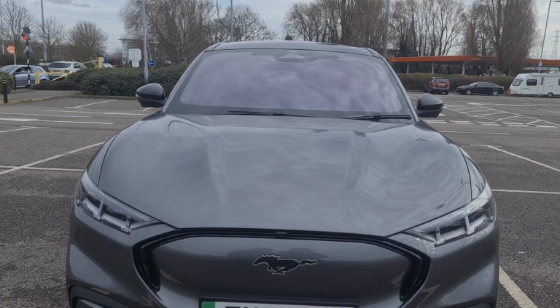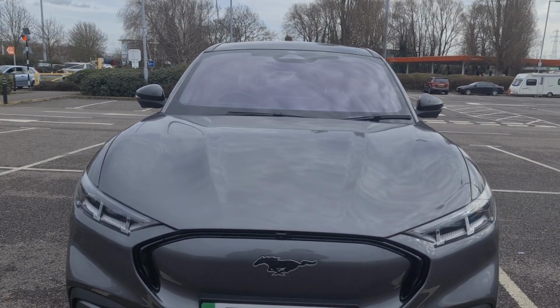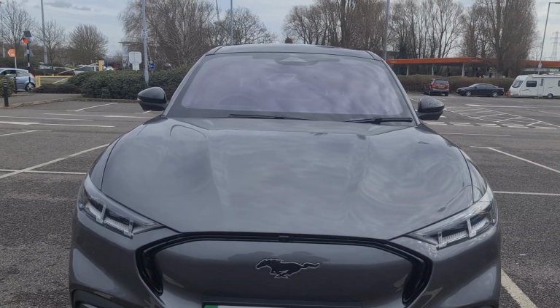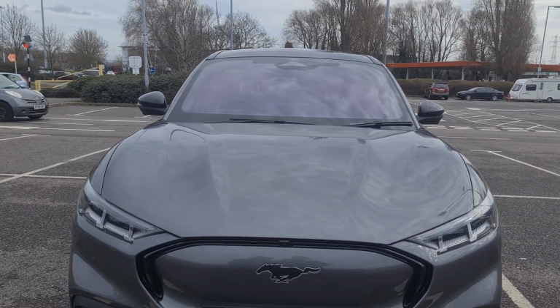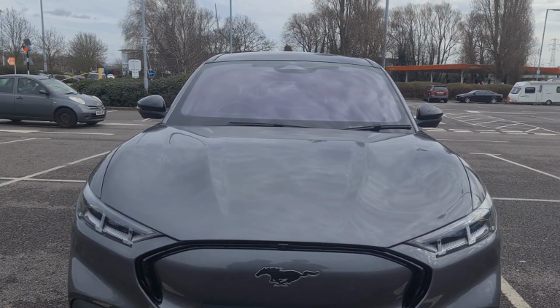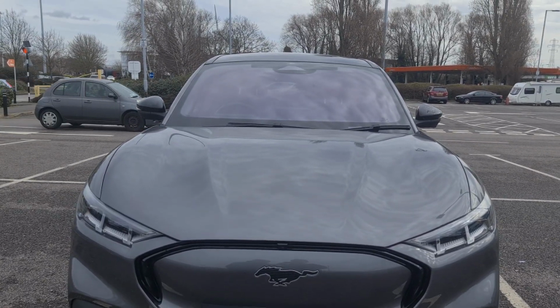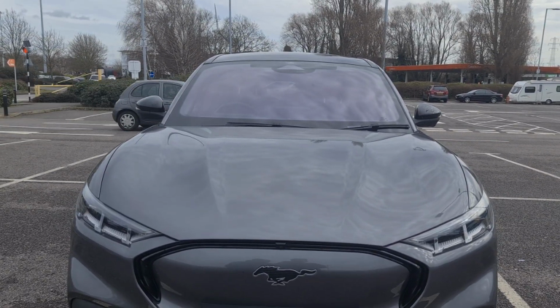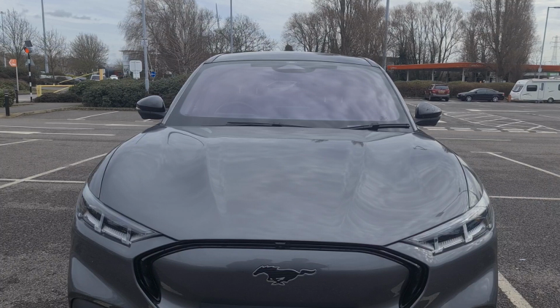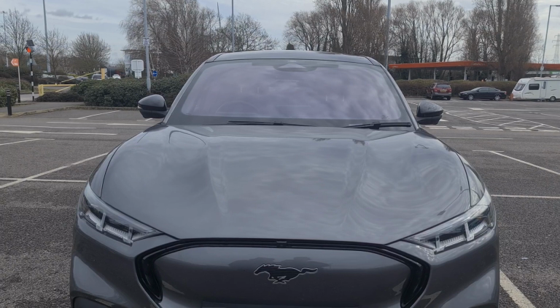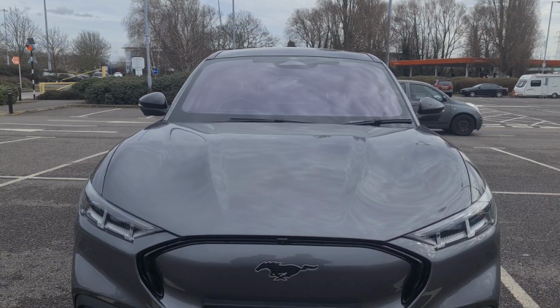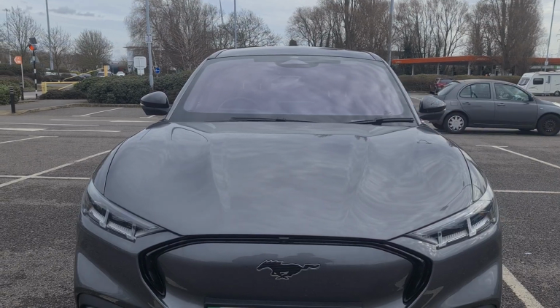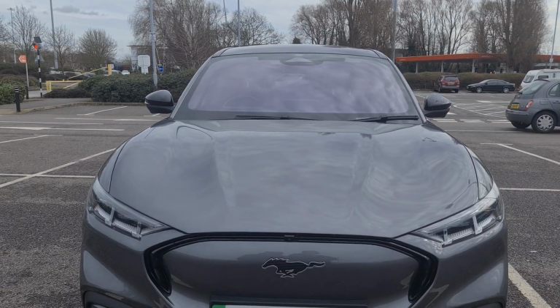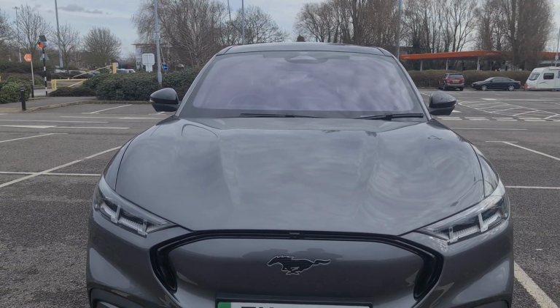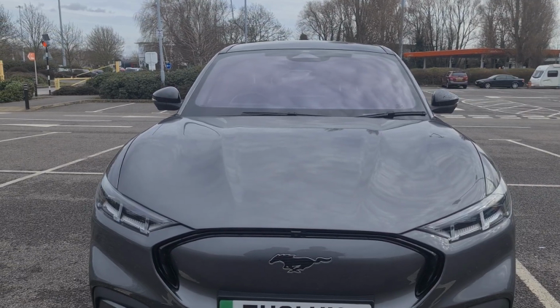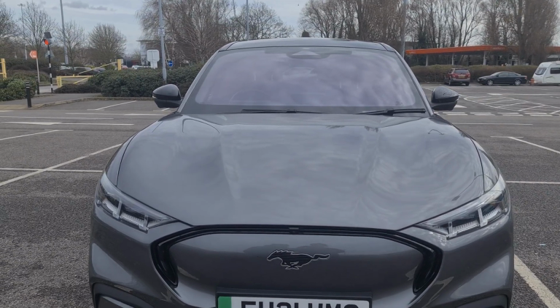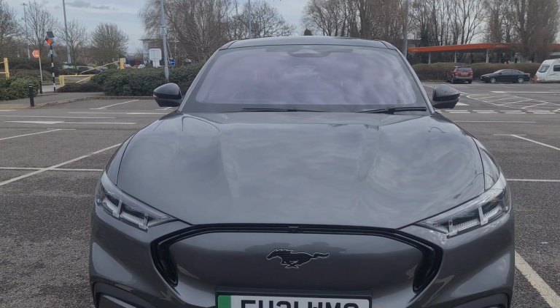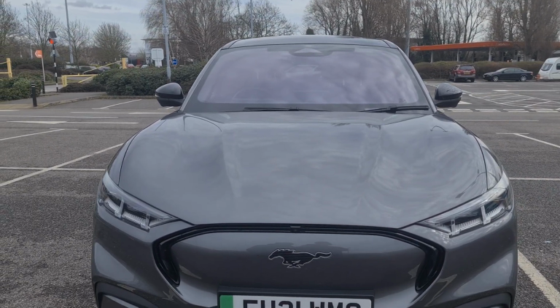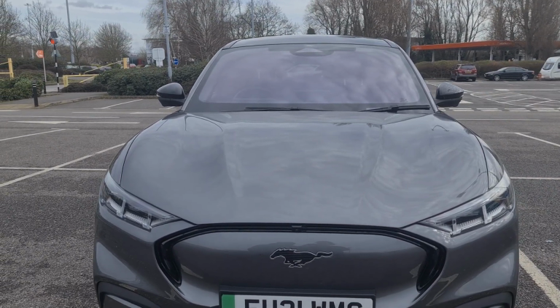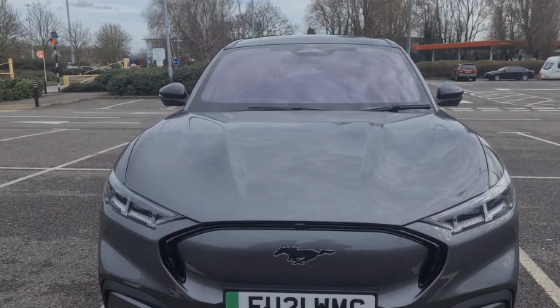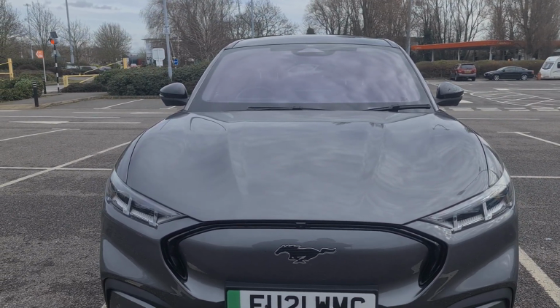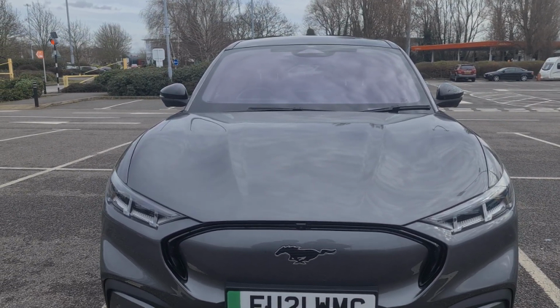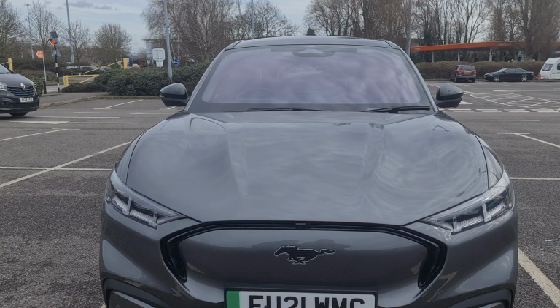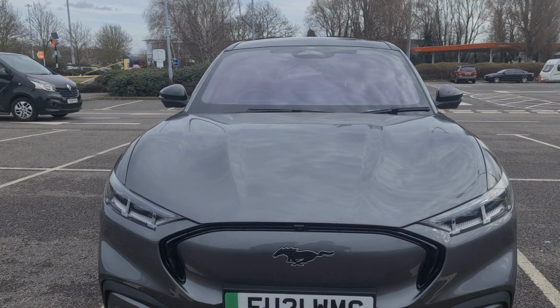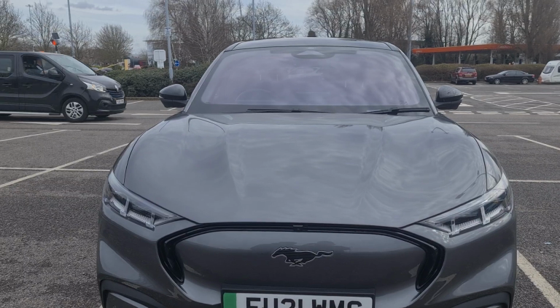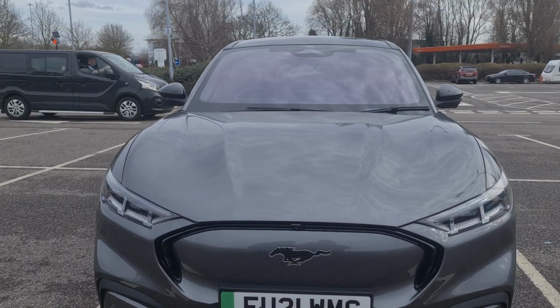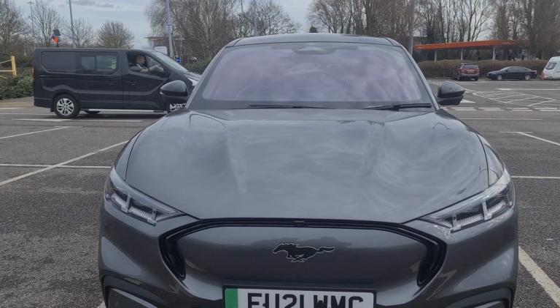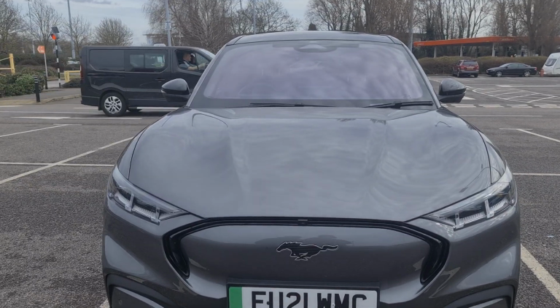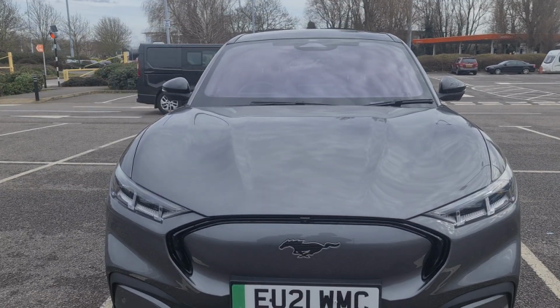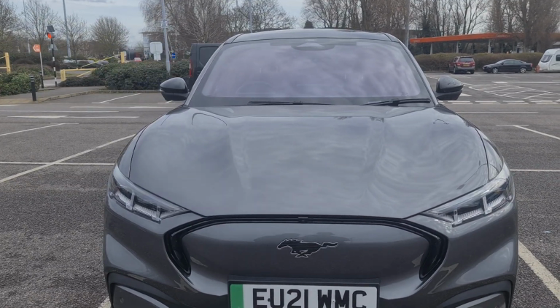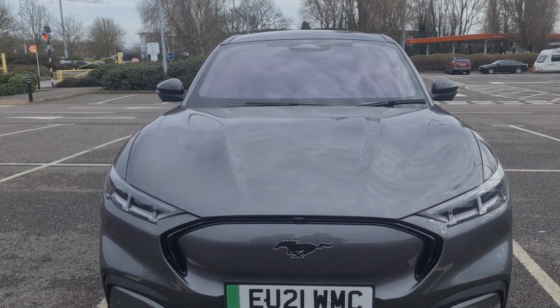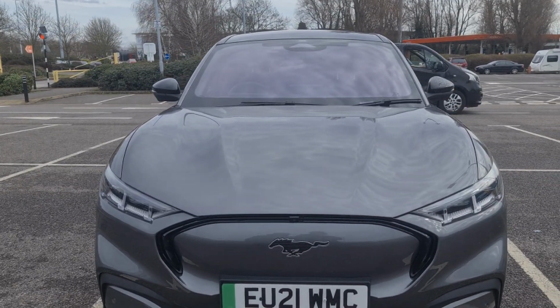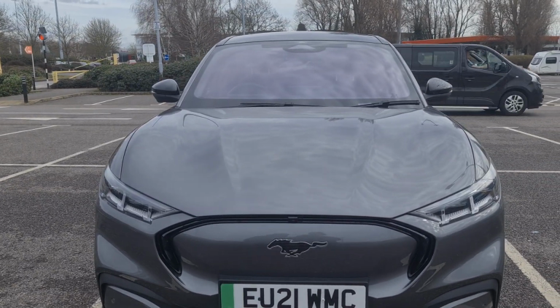I got this Ford Mustang Mach-E — full electric. I thought I'd get a test drive because I'm thinking about going full electric, so I started with this one. The Ford Mustang Mach-E is a very nice car.